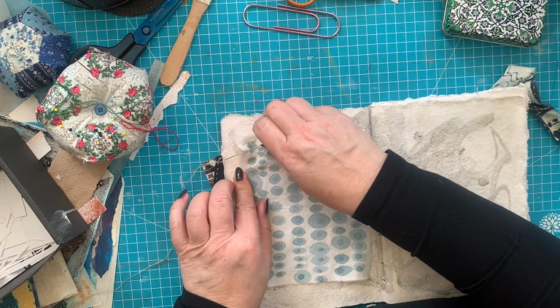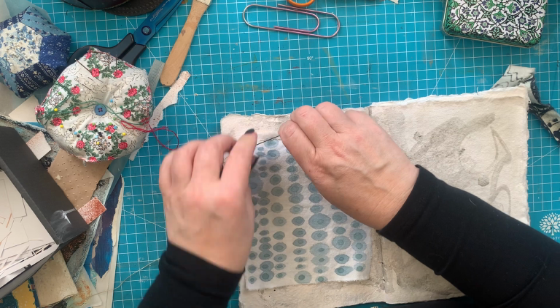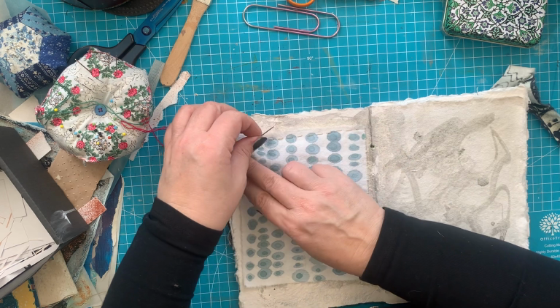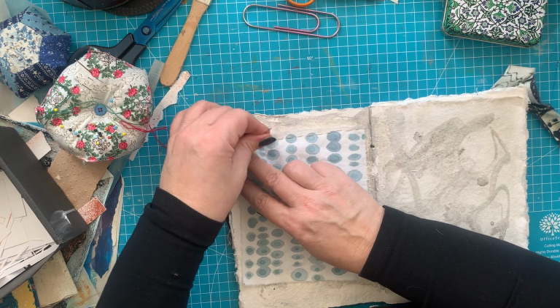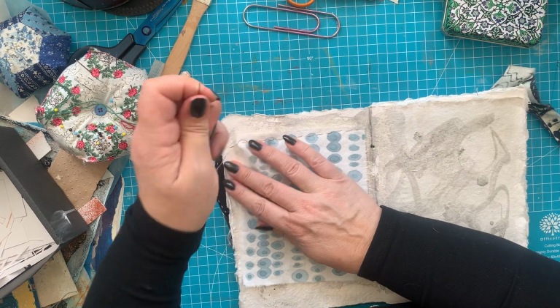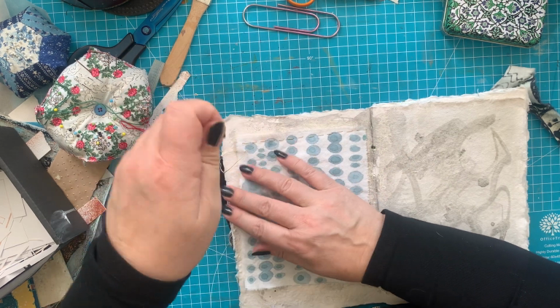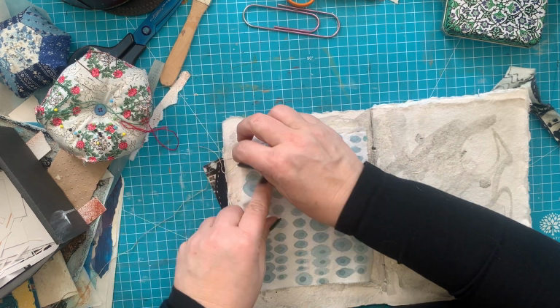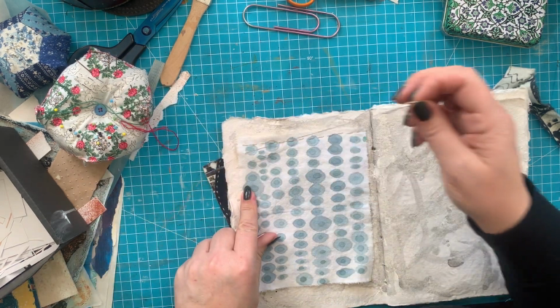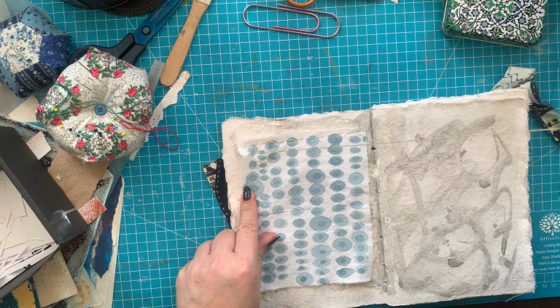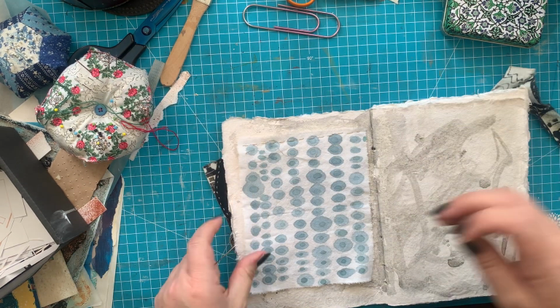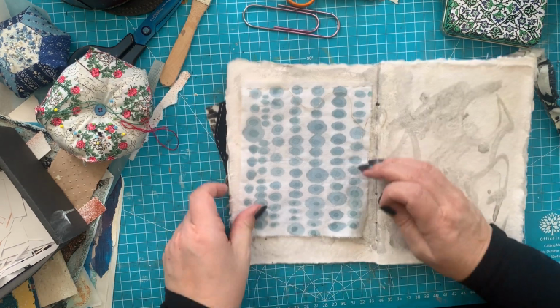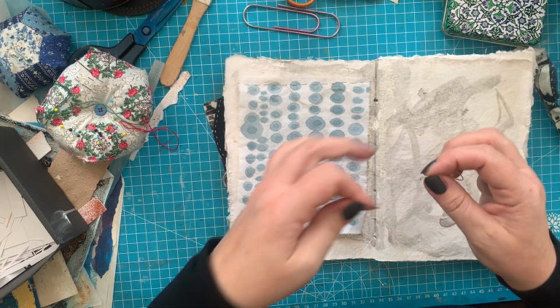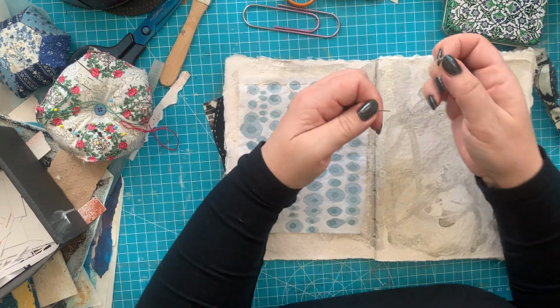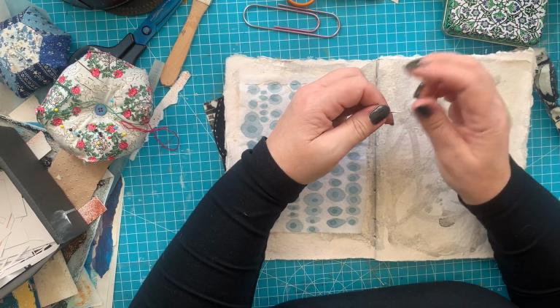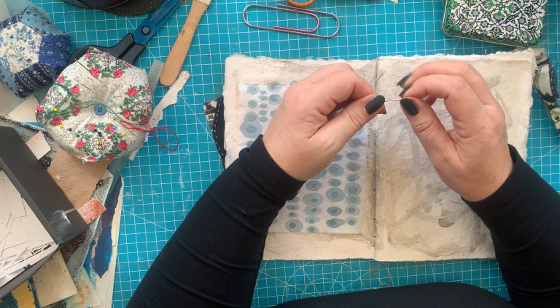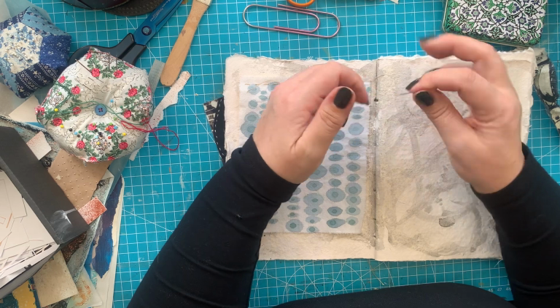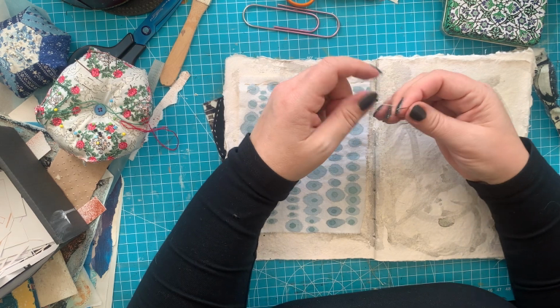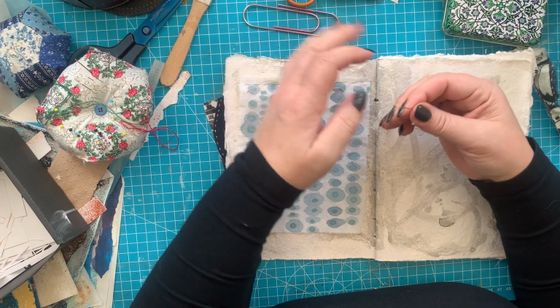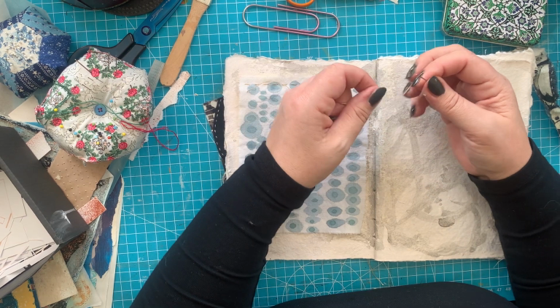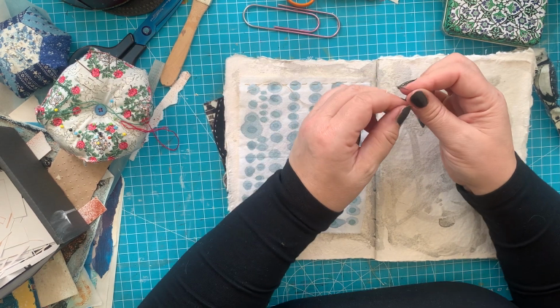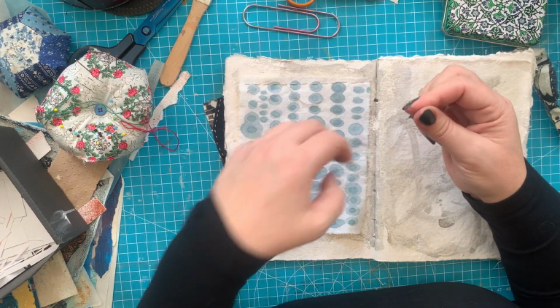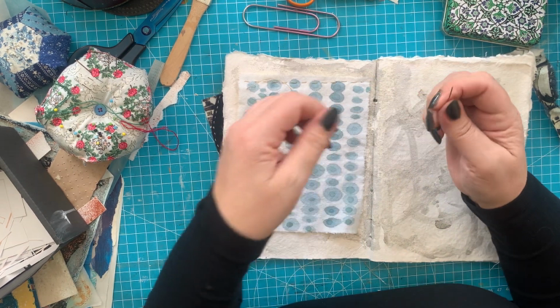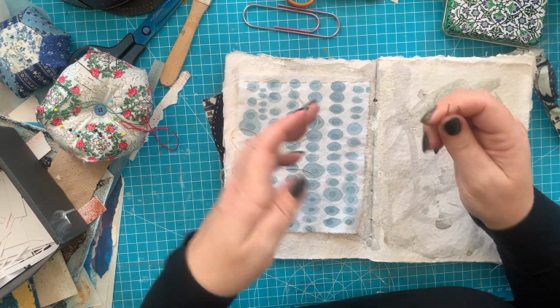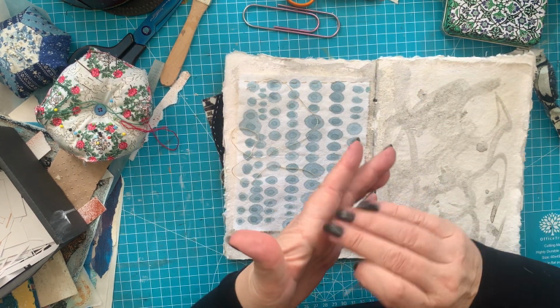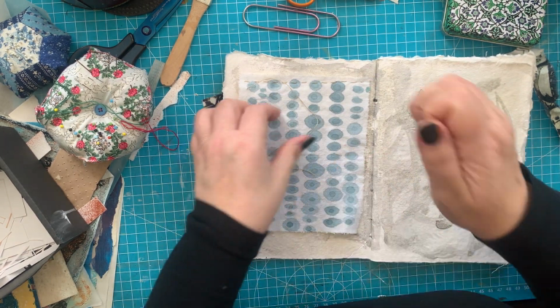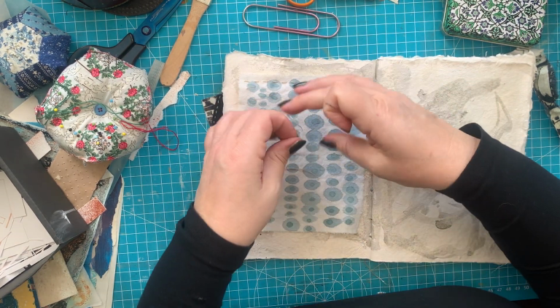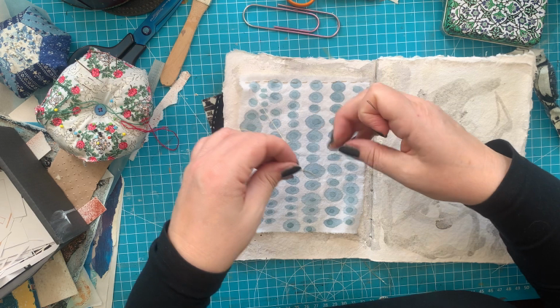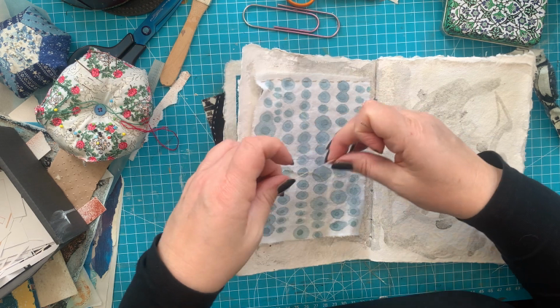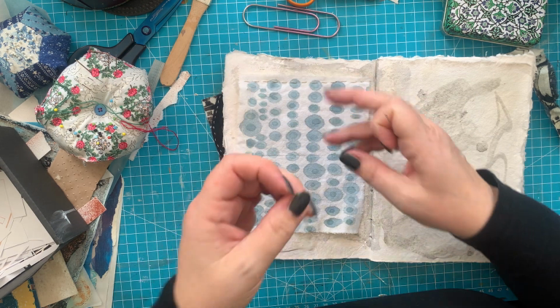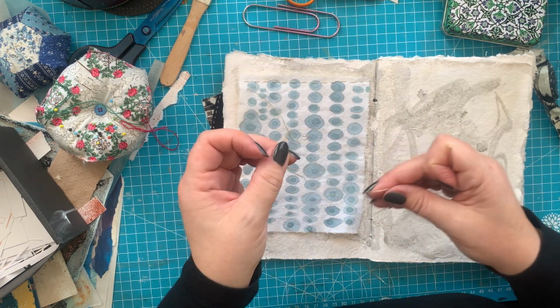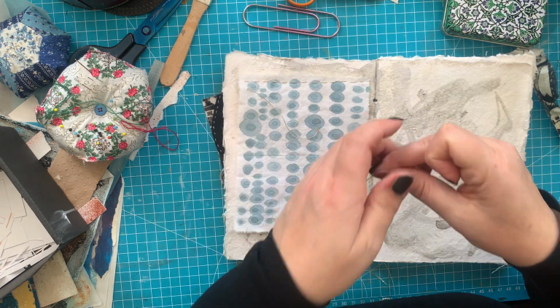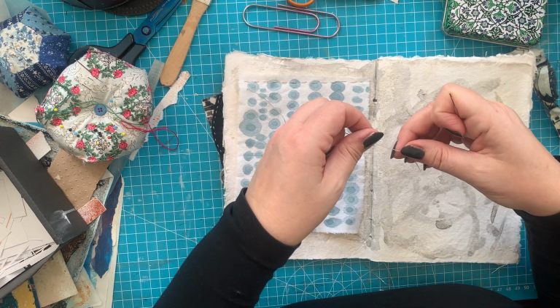So this can flip up like so — lovely. And I might sew on this actually — shall I do that, why not? Let's just do it. I'm going to do some simple running stitch, probably. I like this — let's see if I can do it. I threaded my needle. I'm not used to sewing on camera, but it's okay.